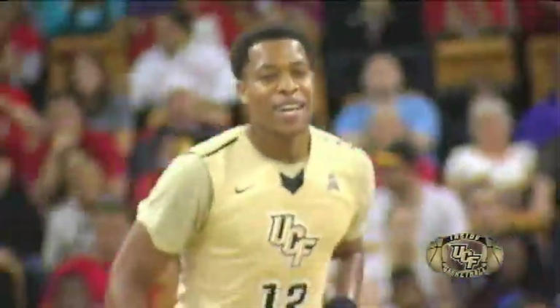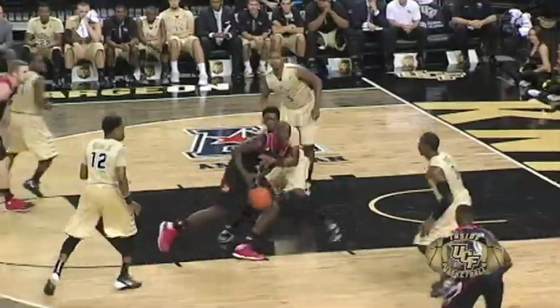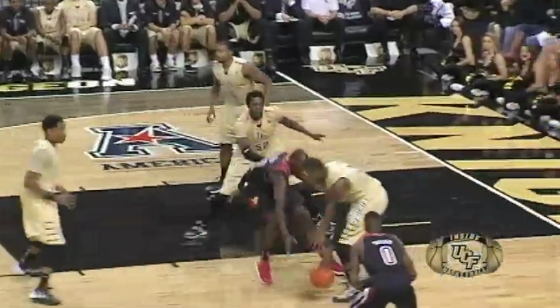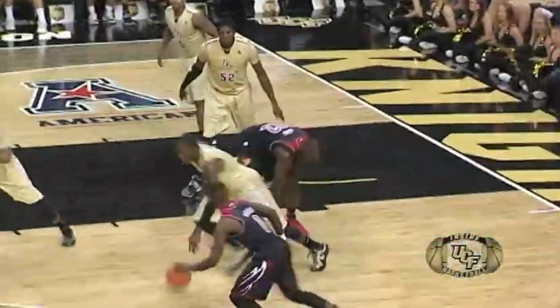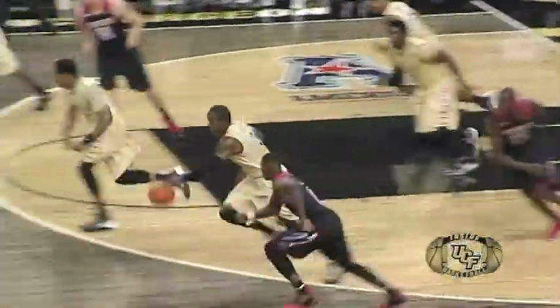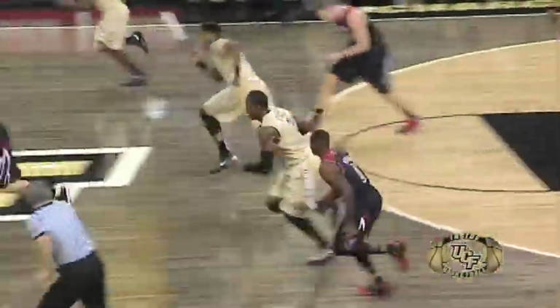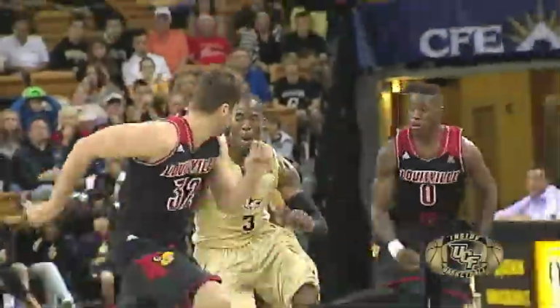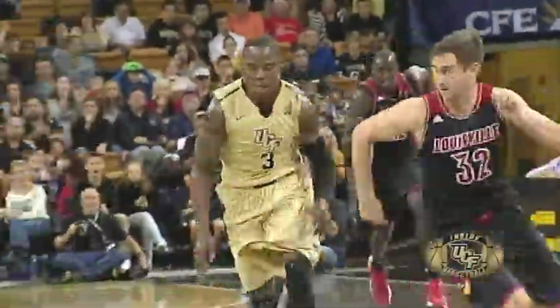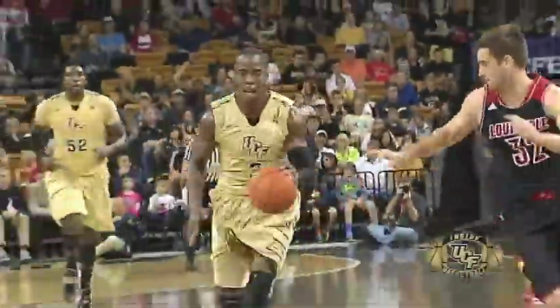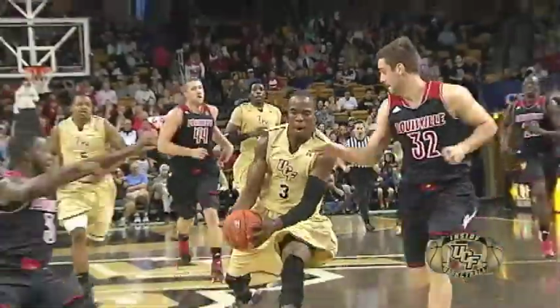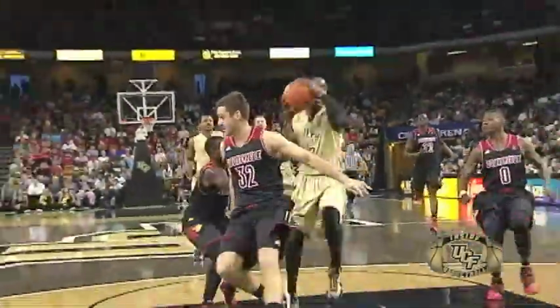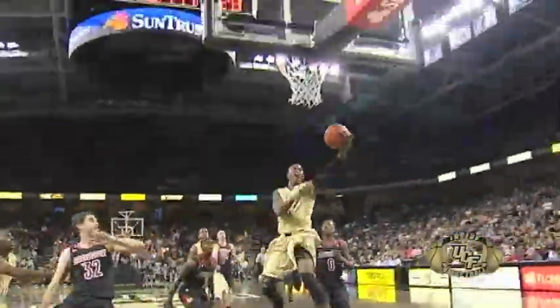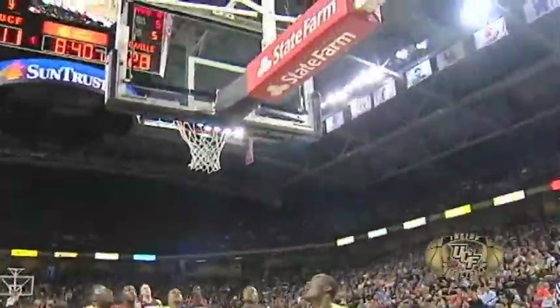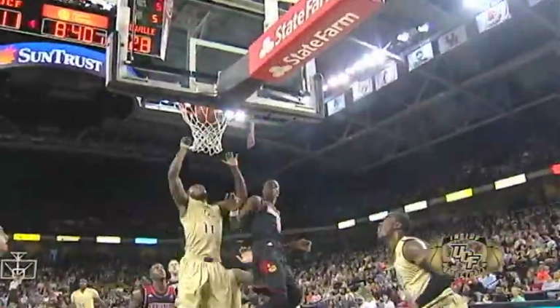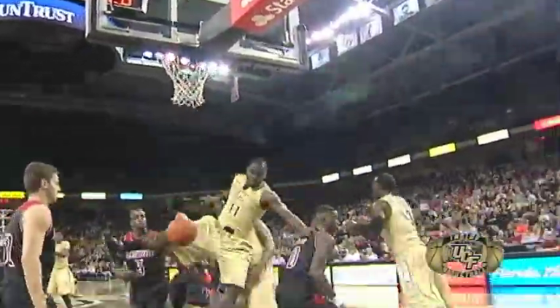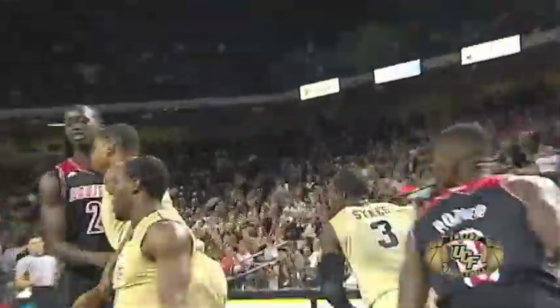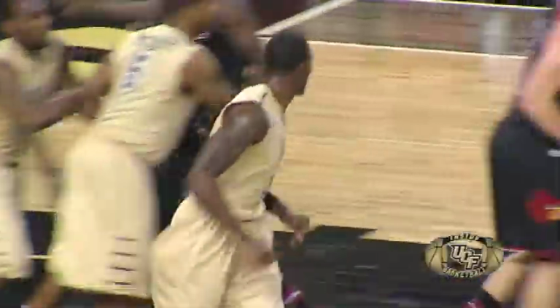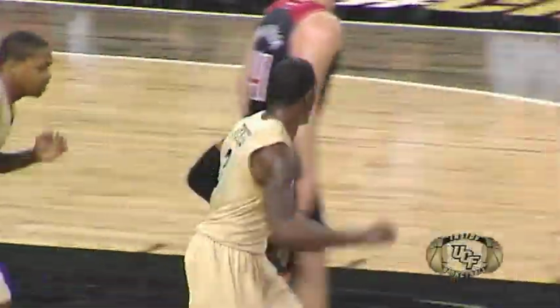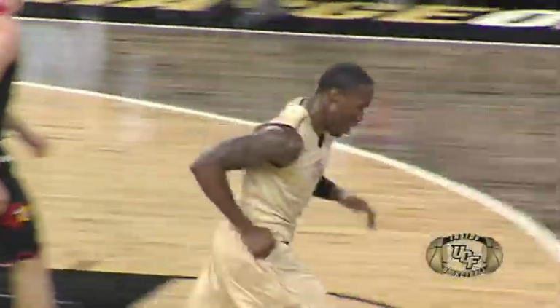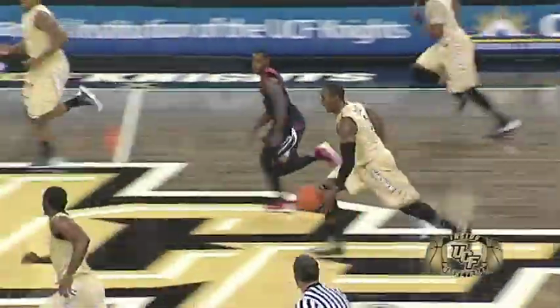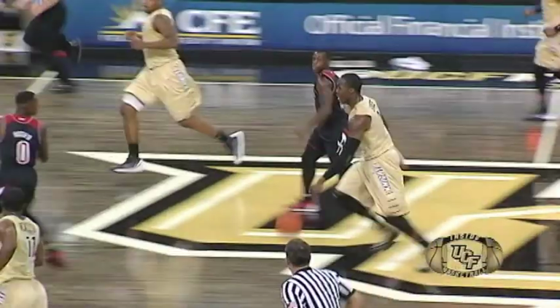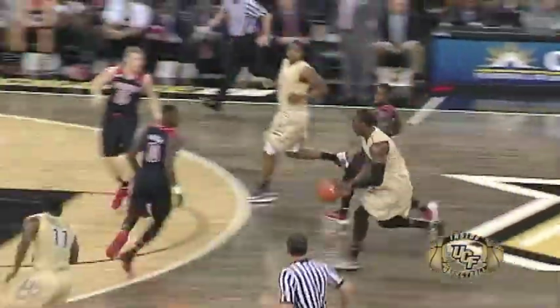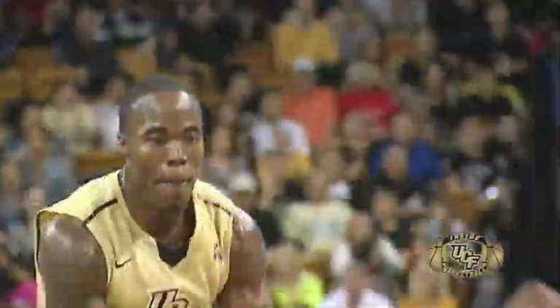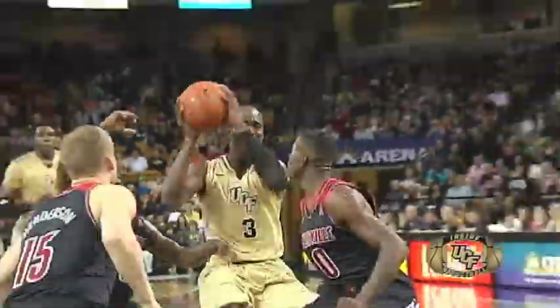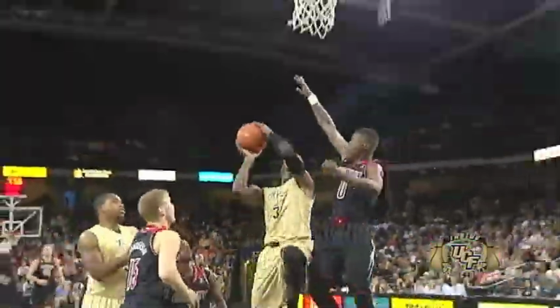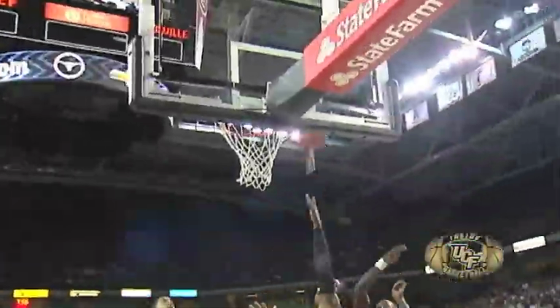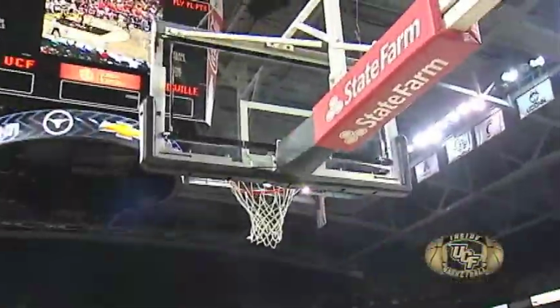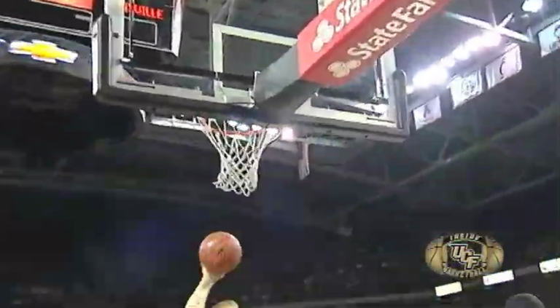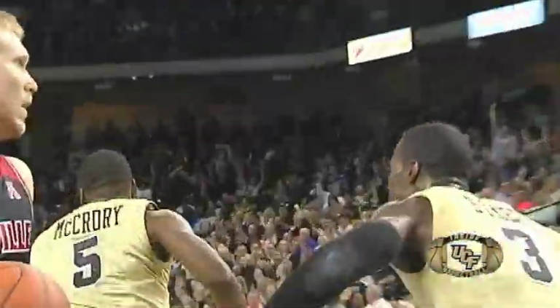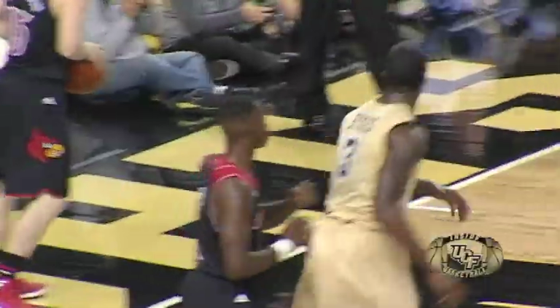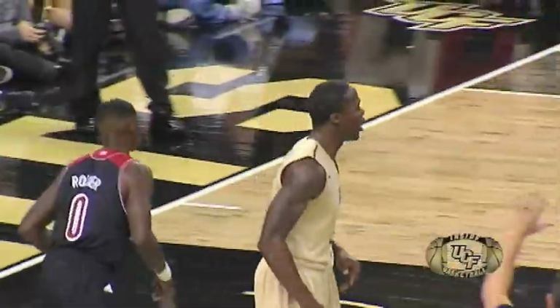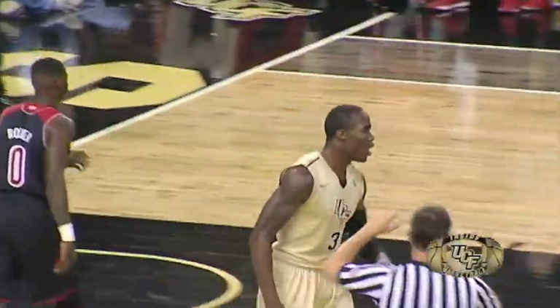The high post pass comes in to Matthew Yang, he can't hold on. Sykes with the steal — now Isaiah in transition all the way. Here comes Sykes, he's pushing, center court, Isaiah into the lane, finishes it off with the left hand.